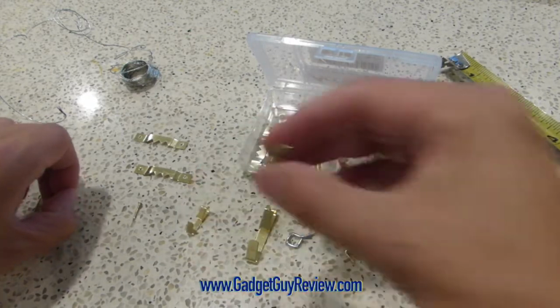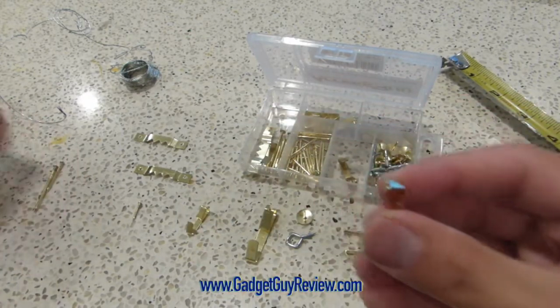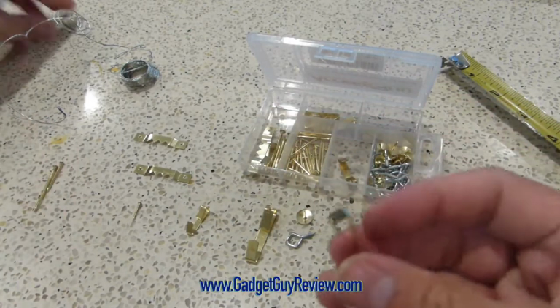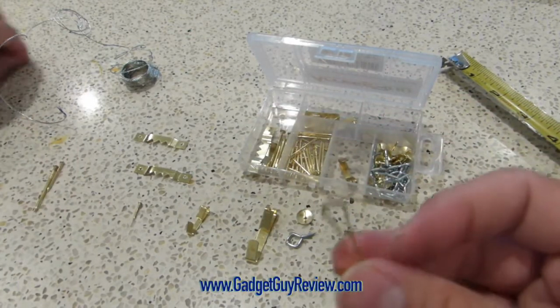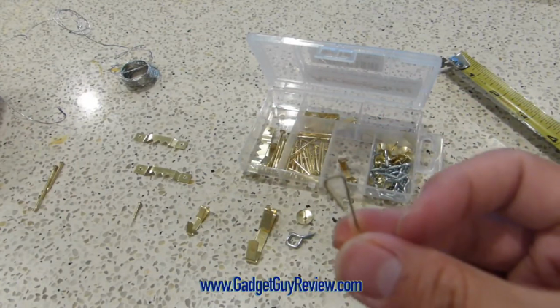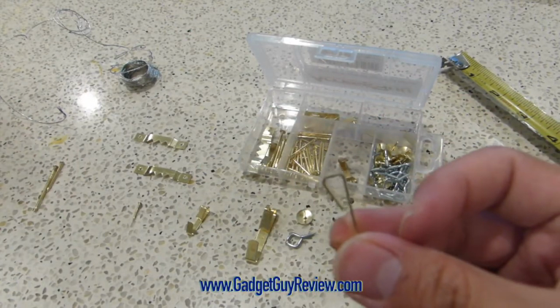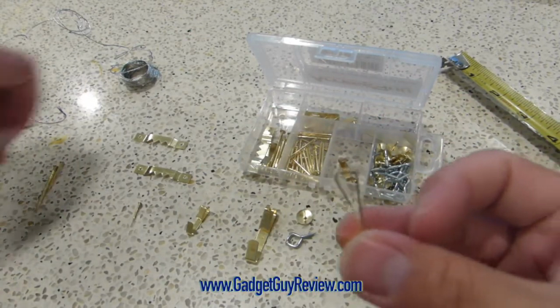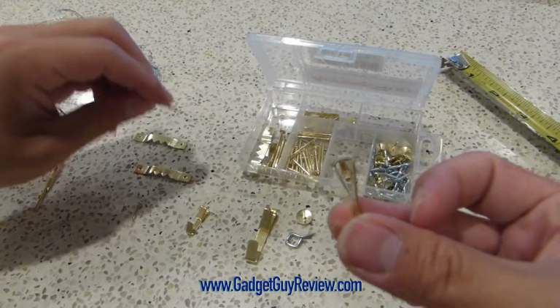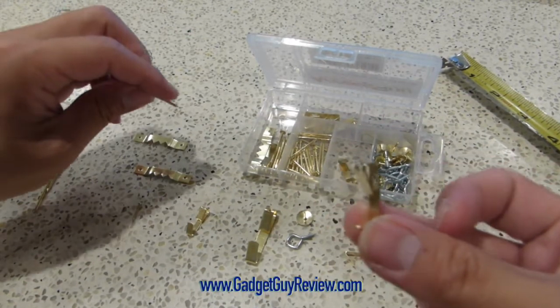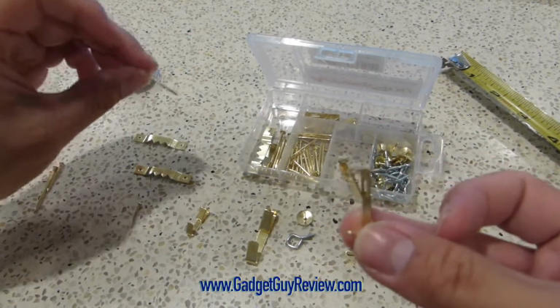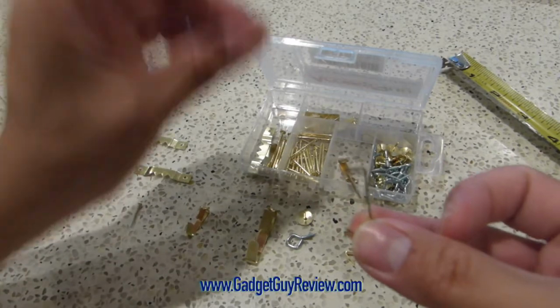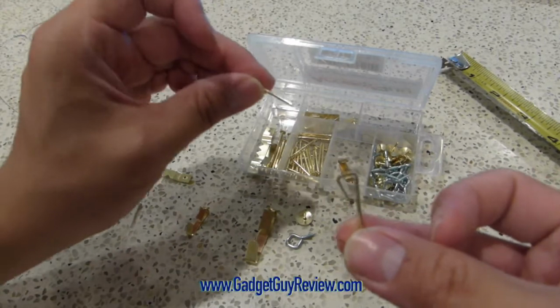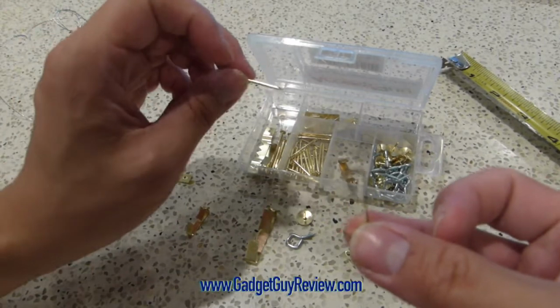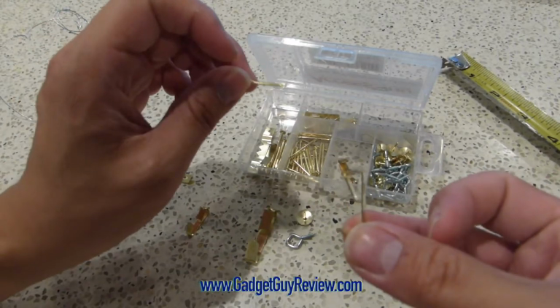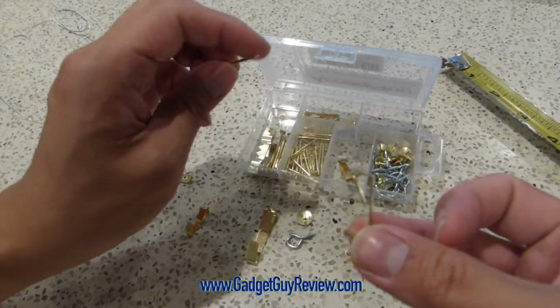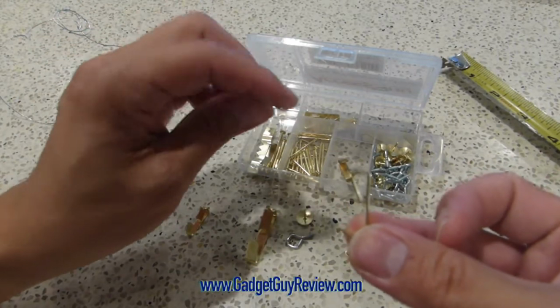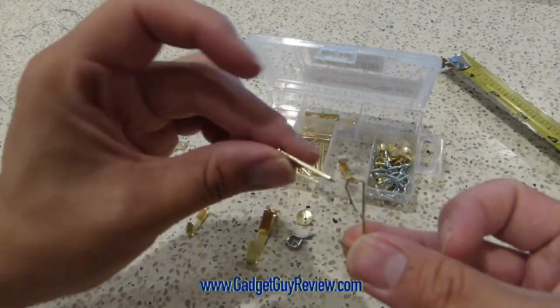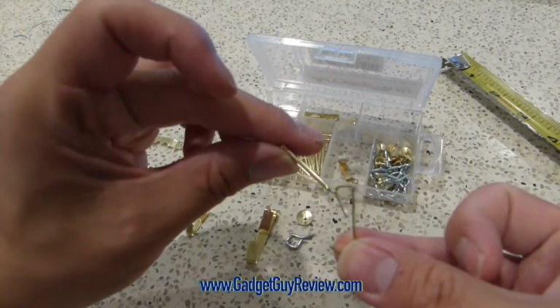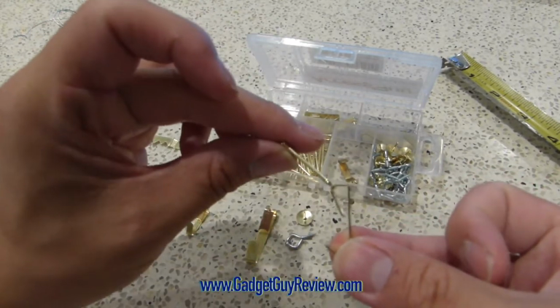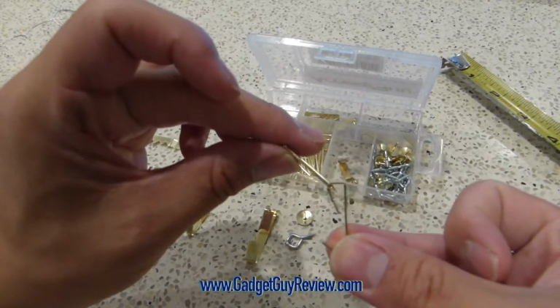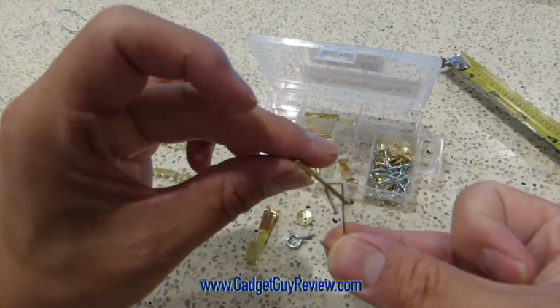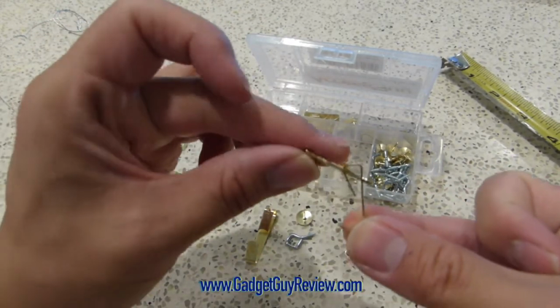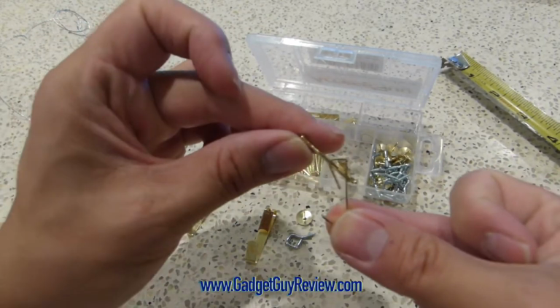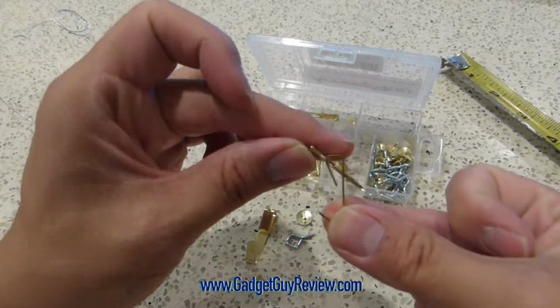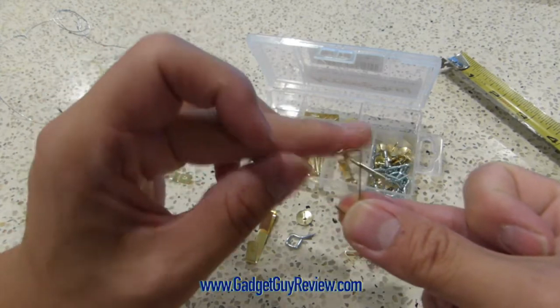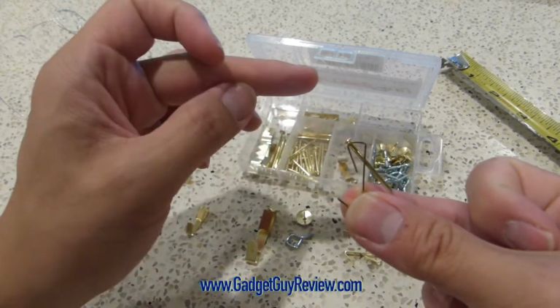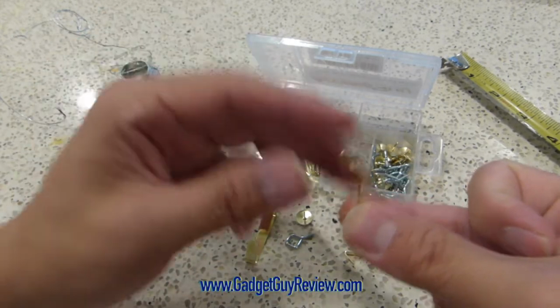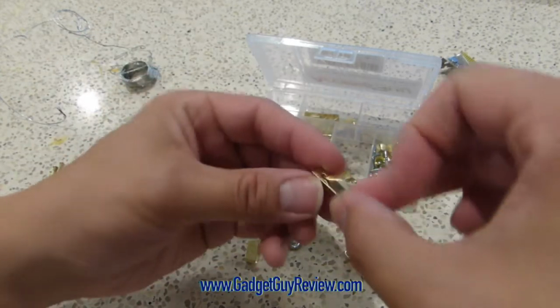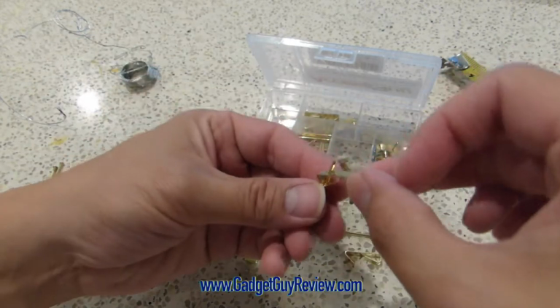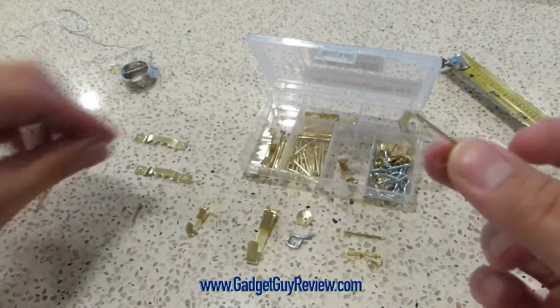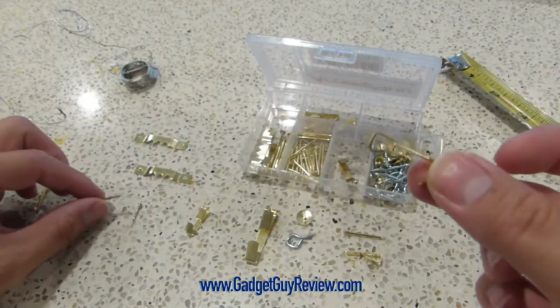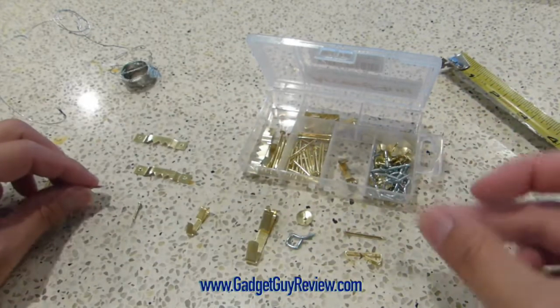These are the 30-pound picture hangers. I wouldn't go to that maximum 30 pounds, but you can get pretty close — maybe 10 to 20 pounds. Again, the one-inch nail goes in just like that, and you get six of these hangers.